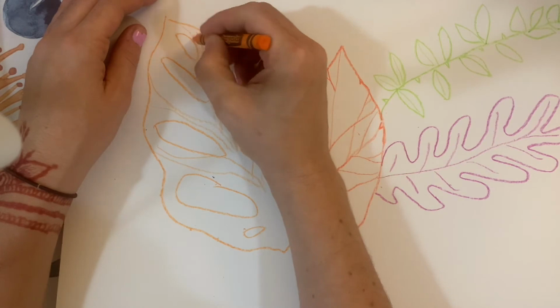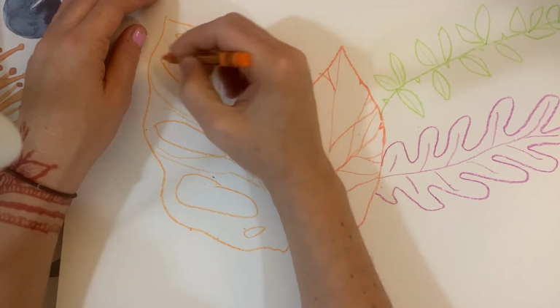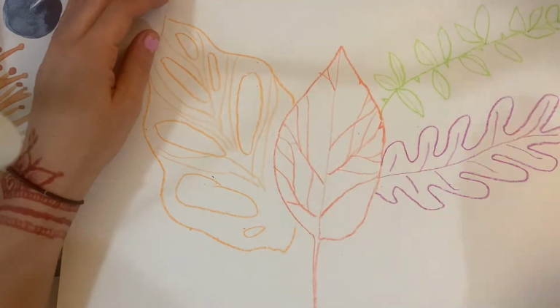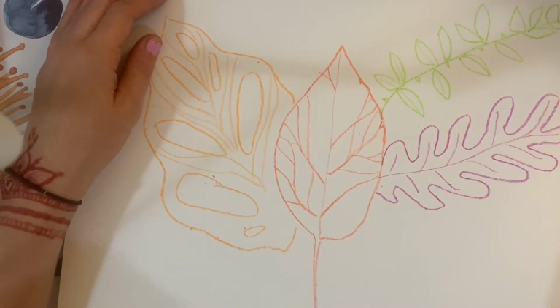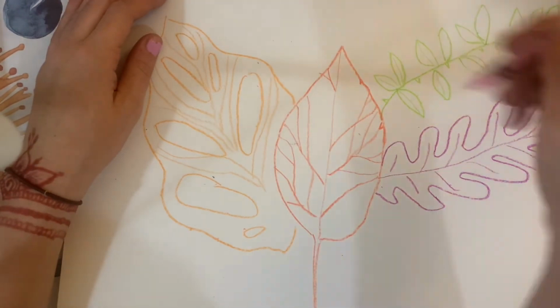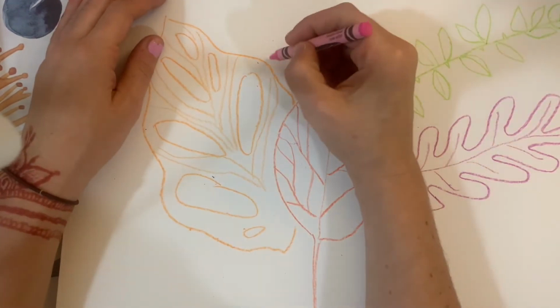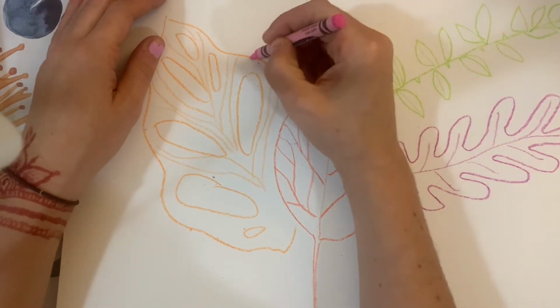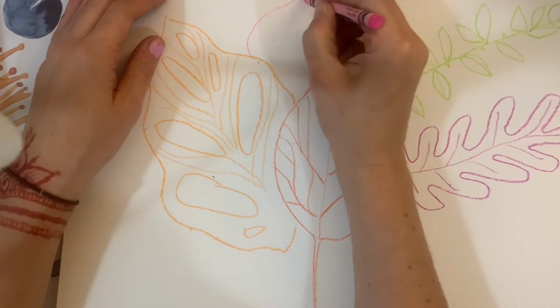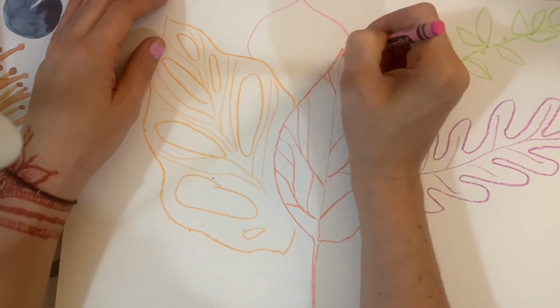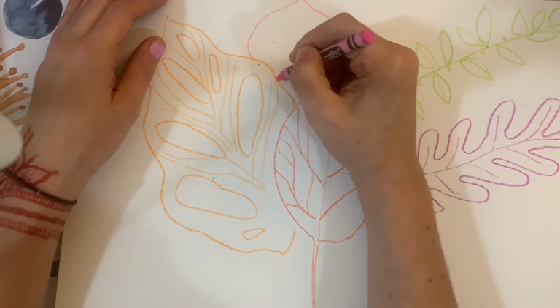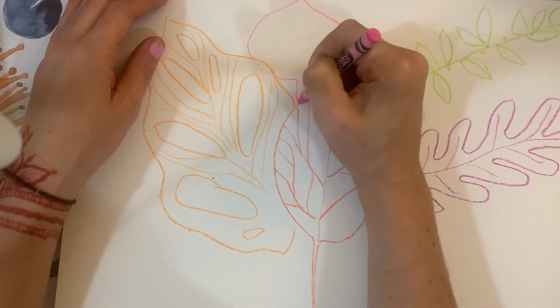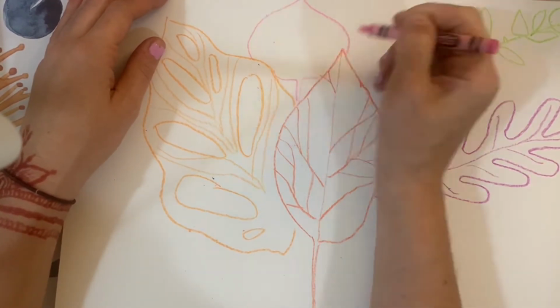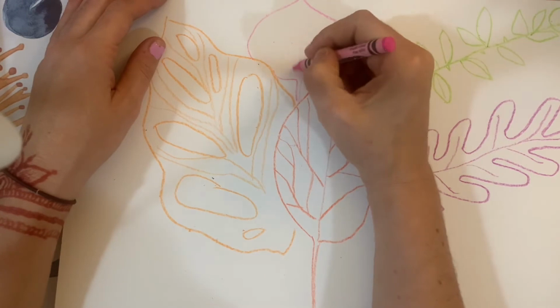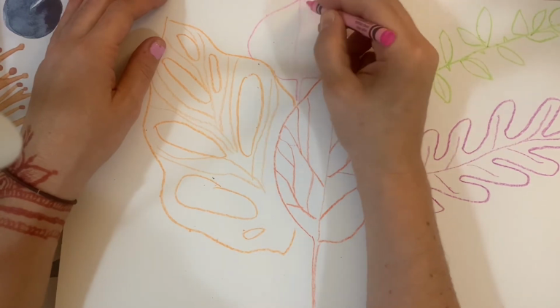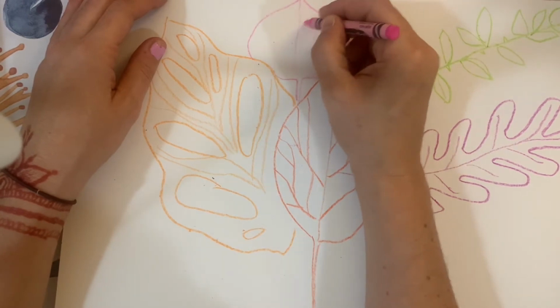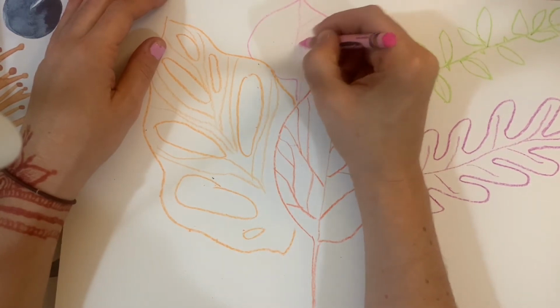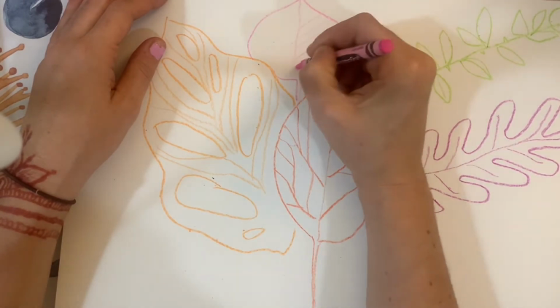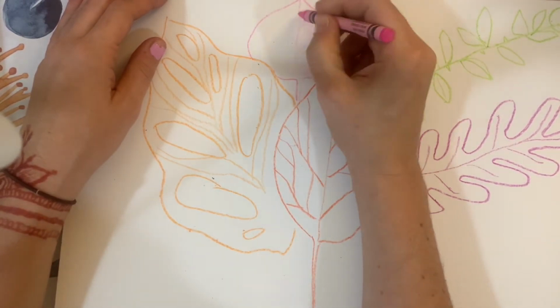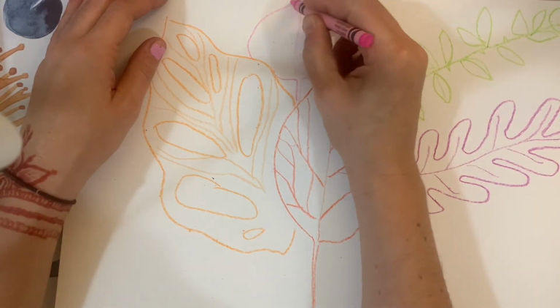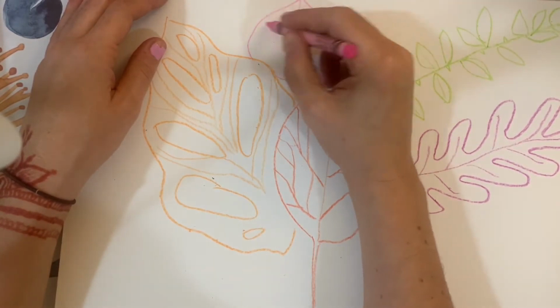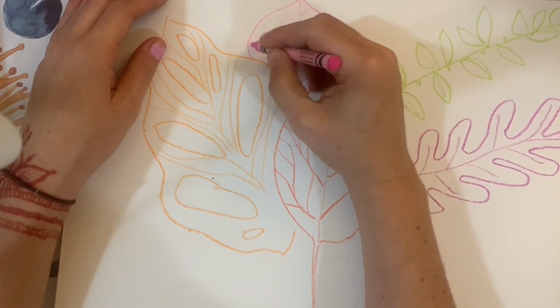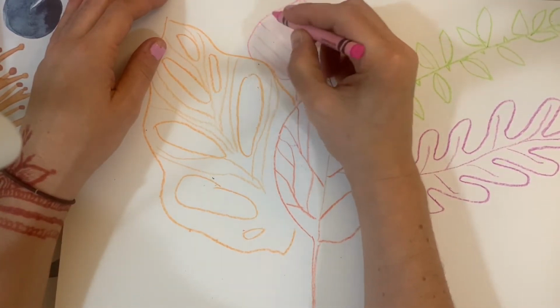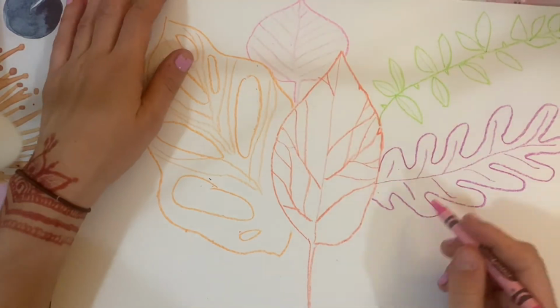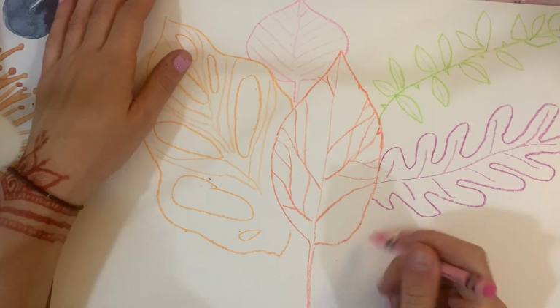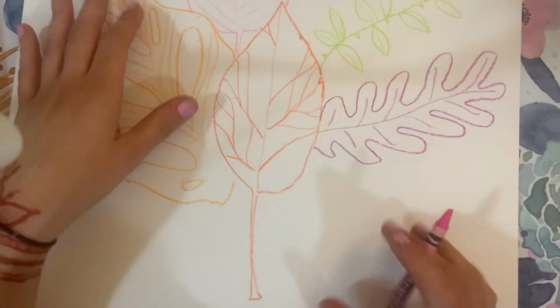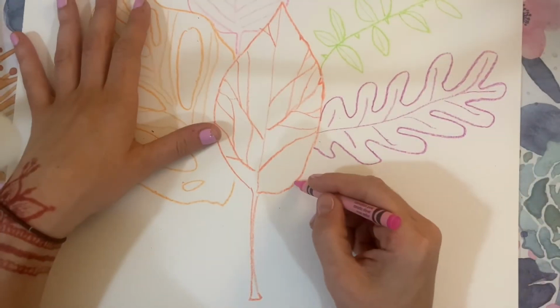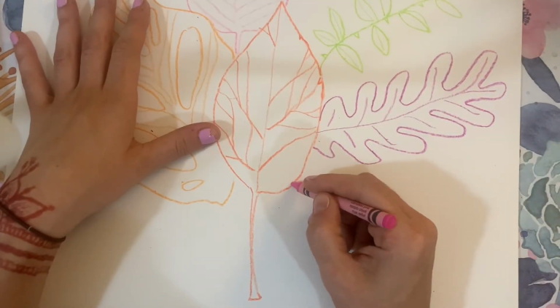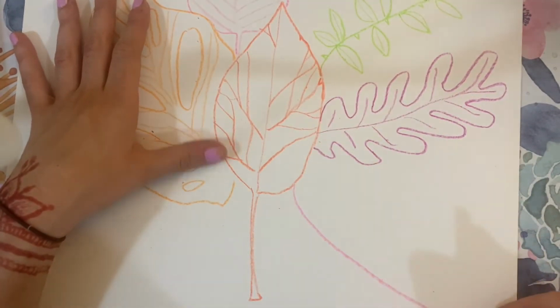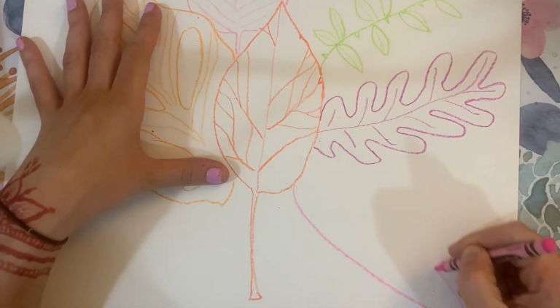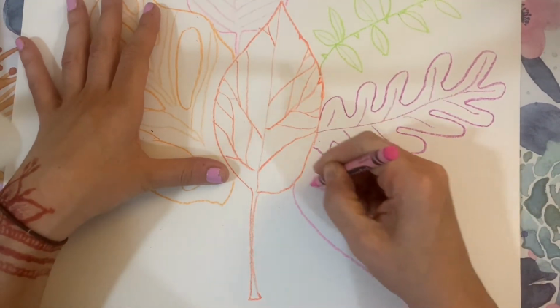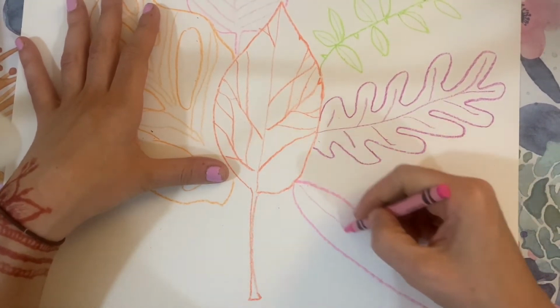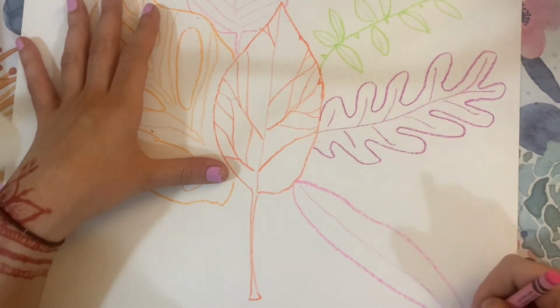I'm drawing the little veins and lines that I see inside of each leaf — some of the smaller details that I've noticed, like the veins that go in between the bigger veins.